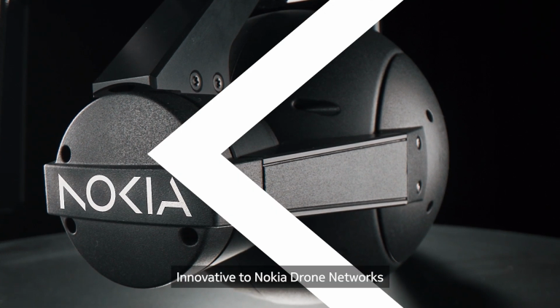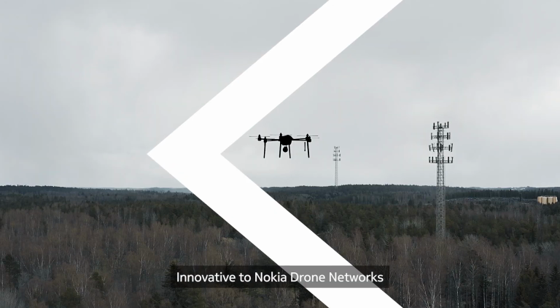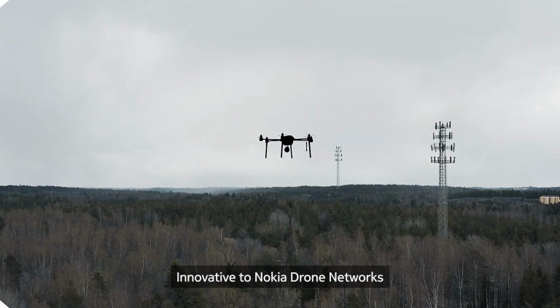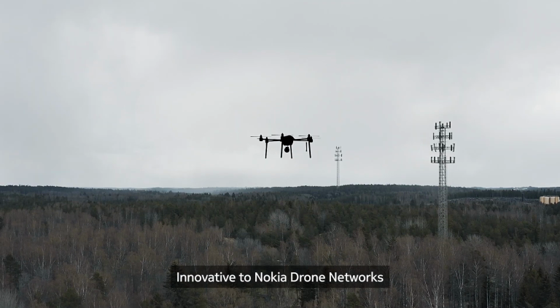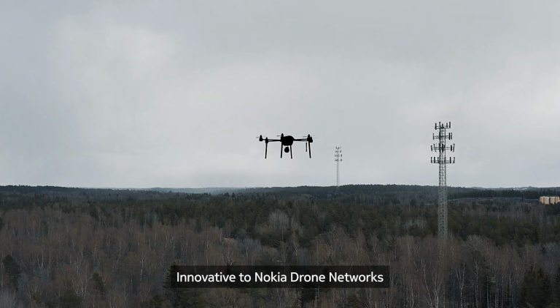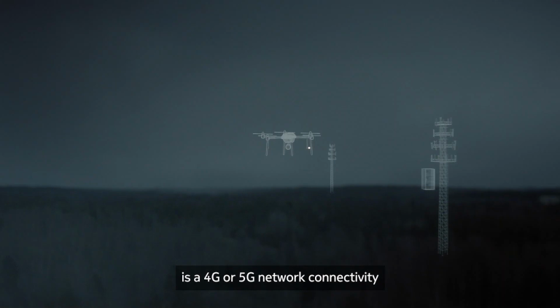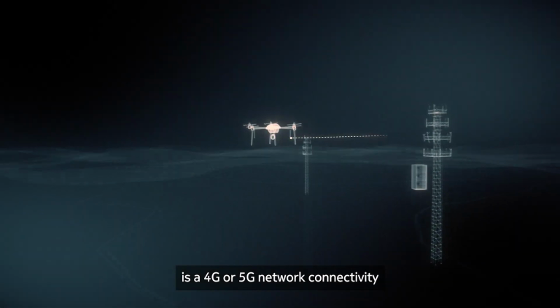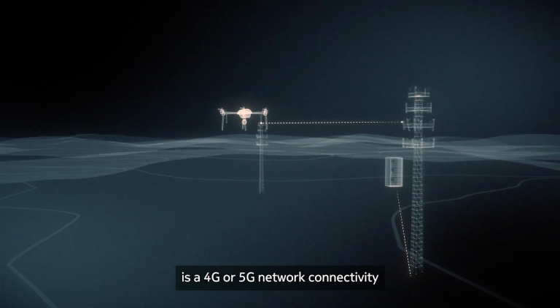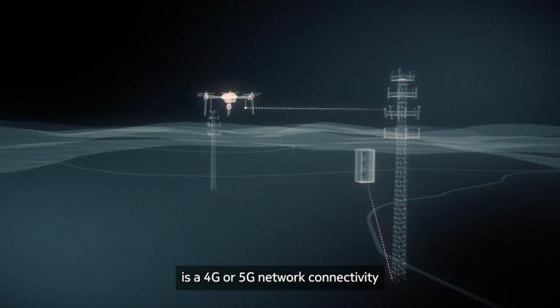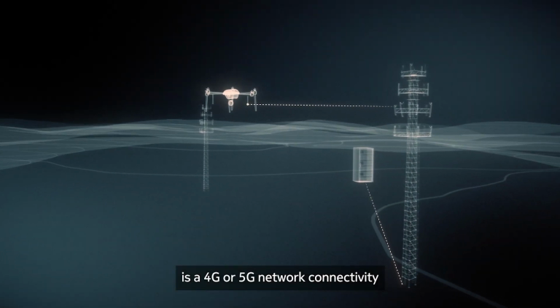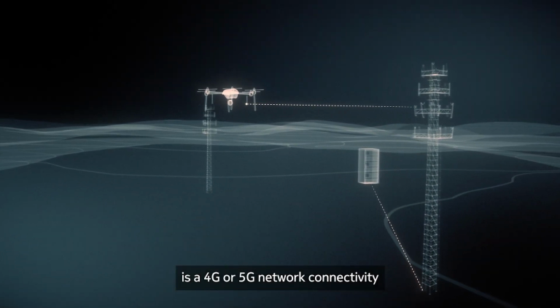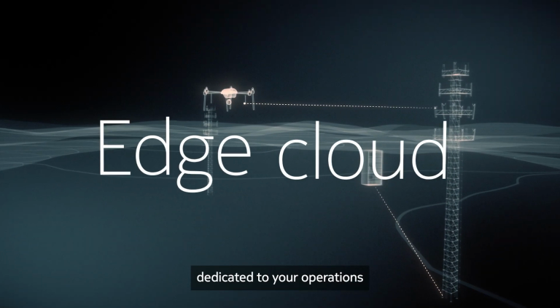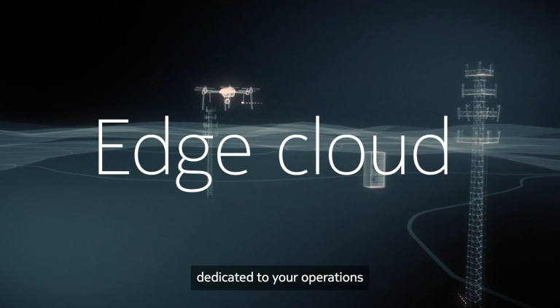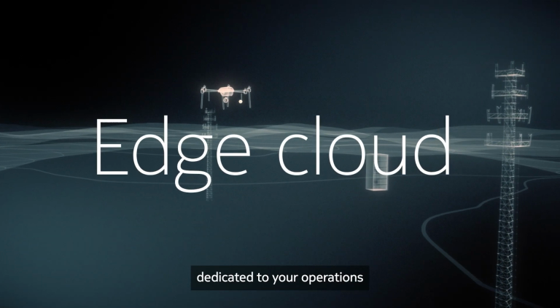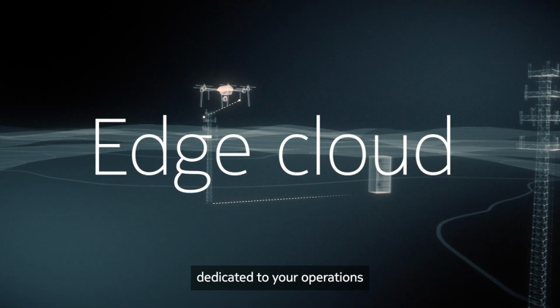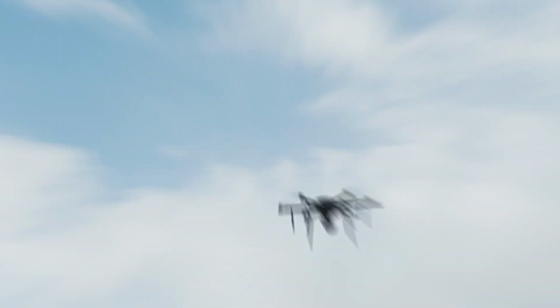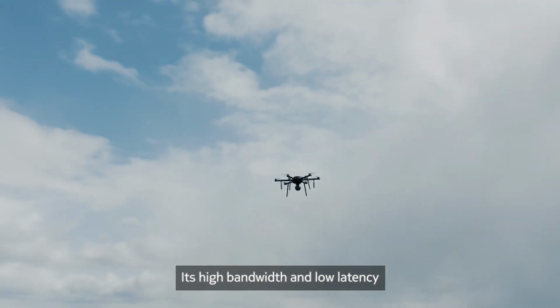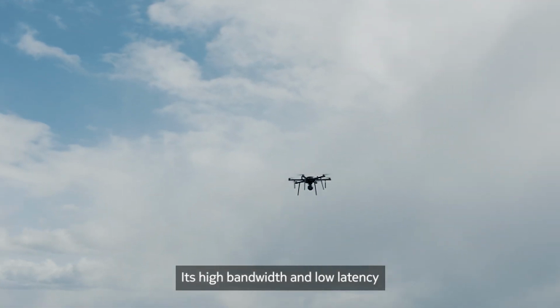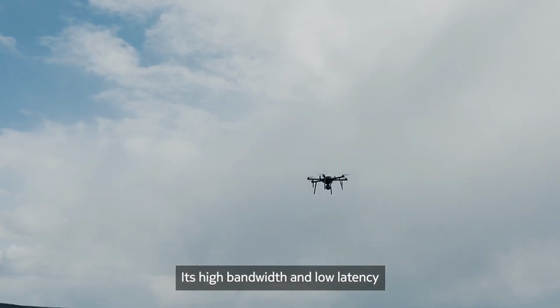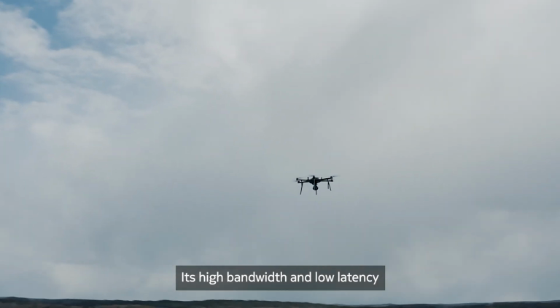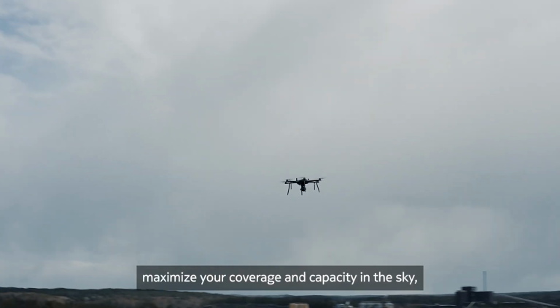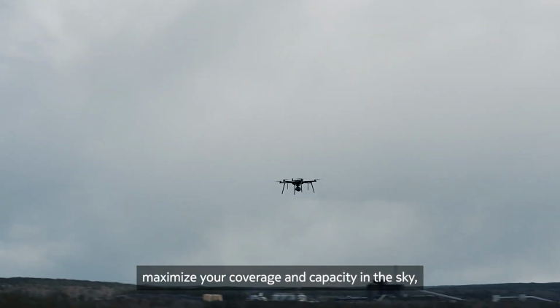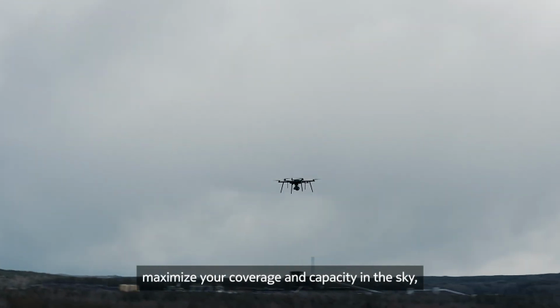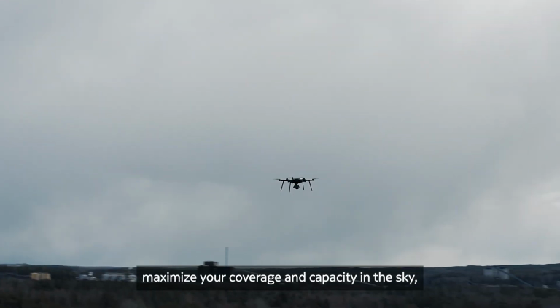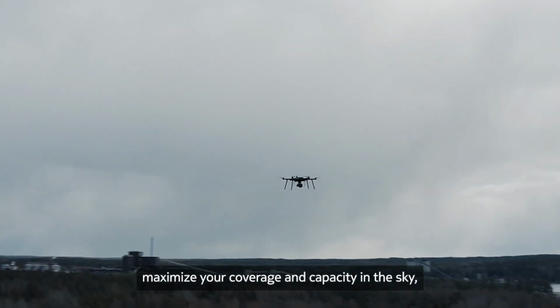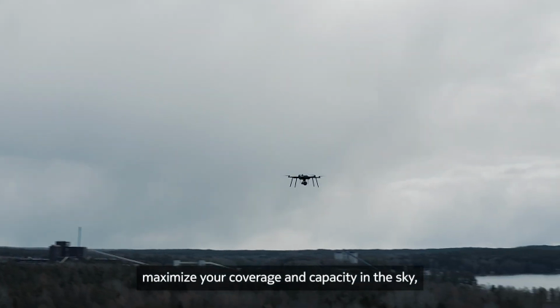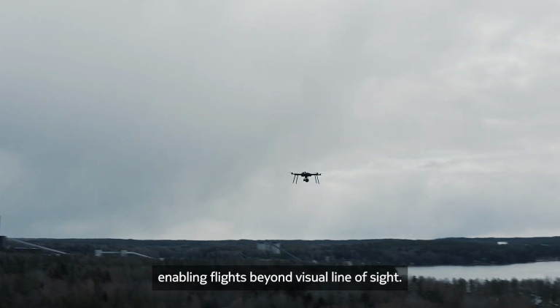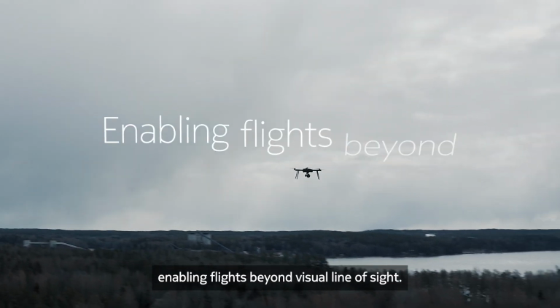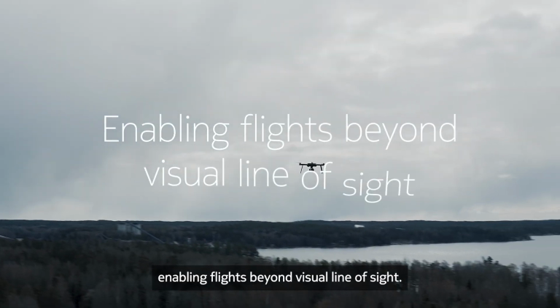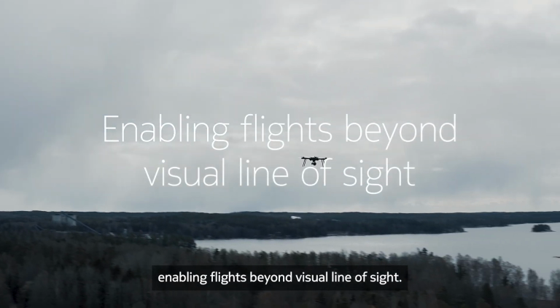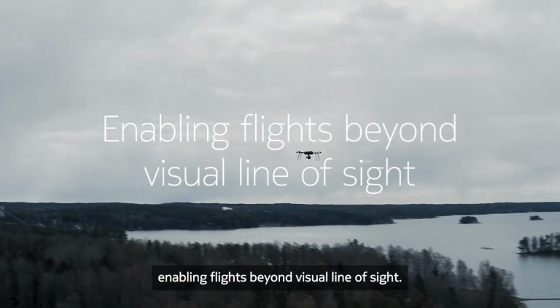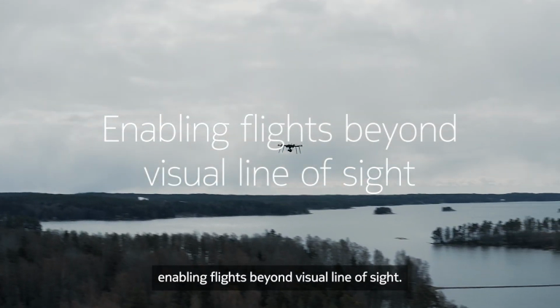Innovative to Nokia Drone Networks is a 4G or 5G network connectivity dedicated to your operations. Its high bandwidth and low latency maximize your coverage and capacity in the sky, enabling flights beyond visual line of sight.